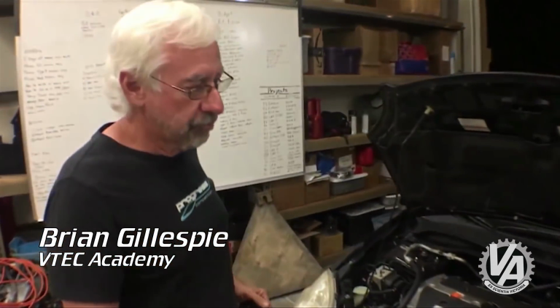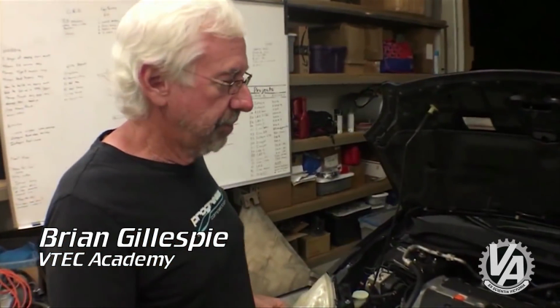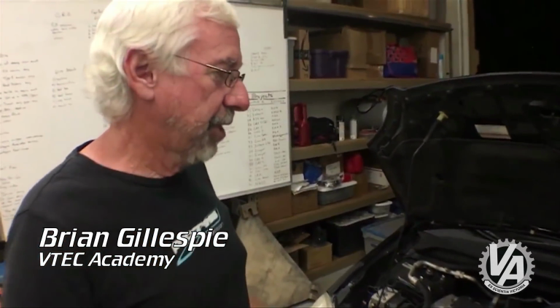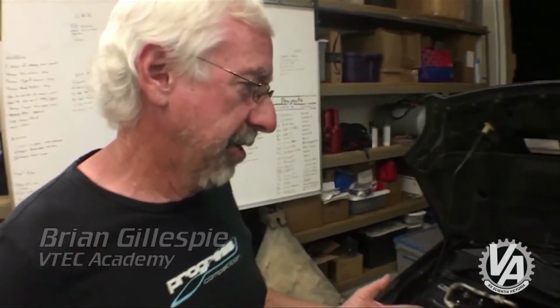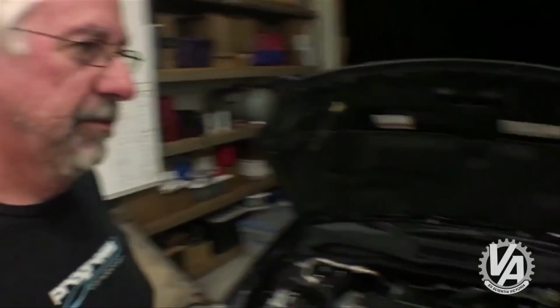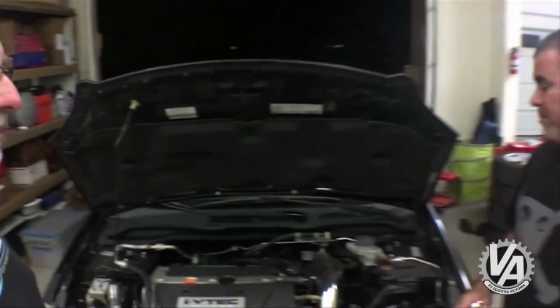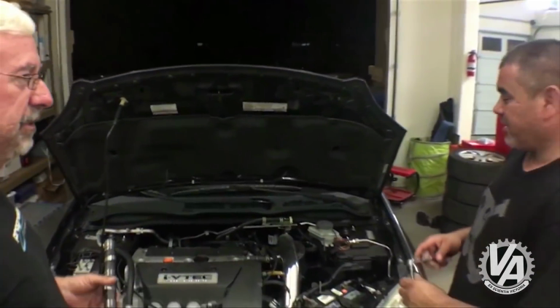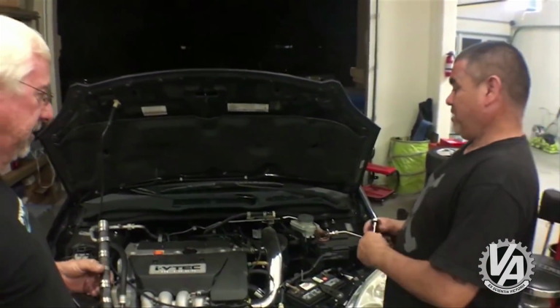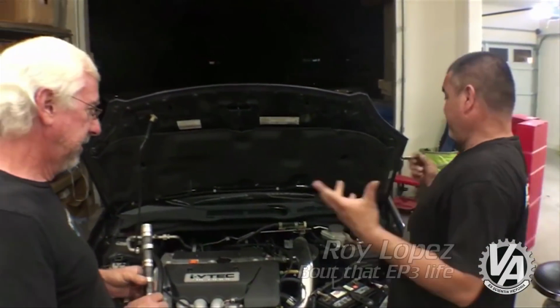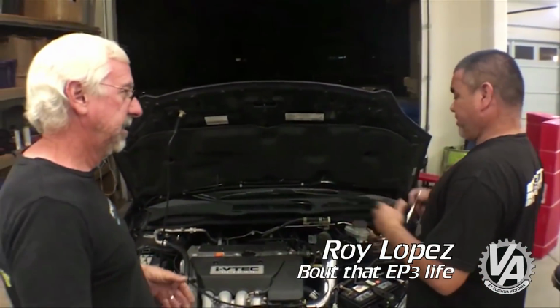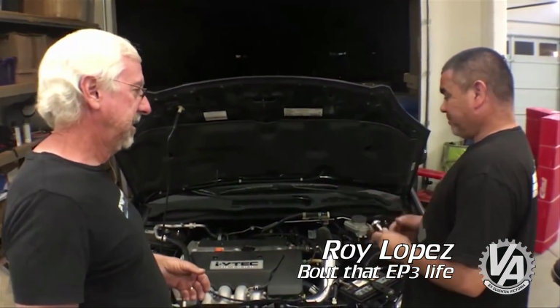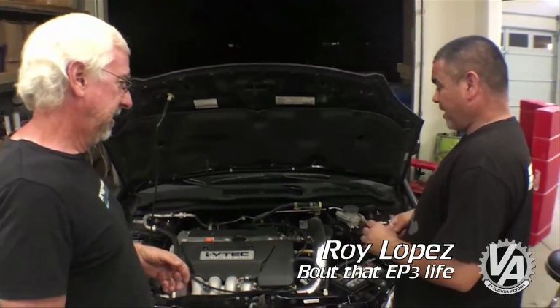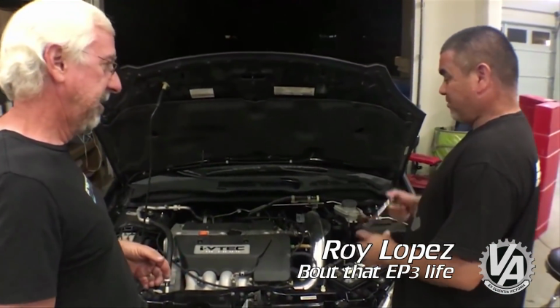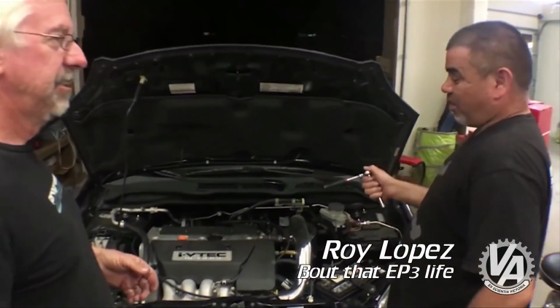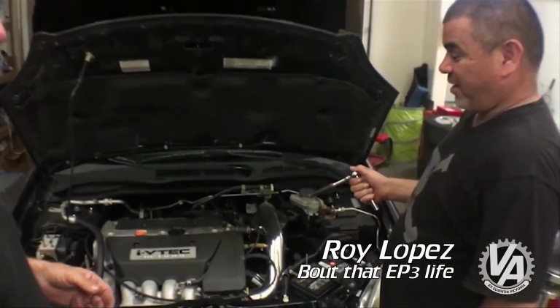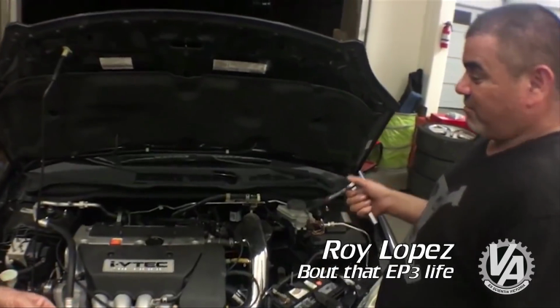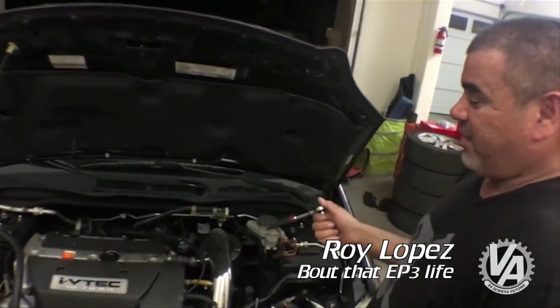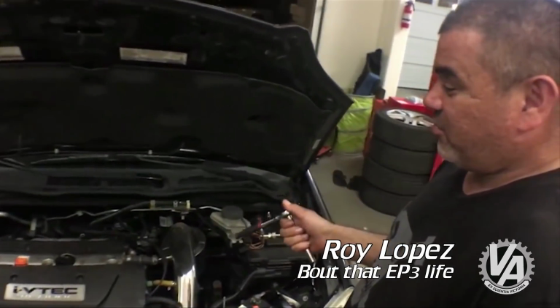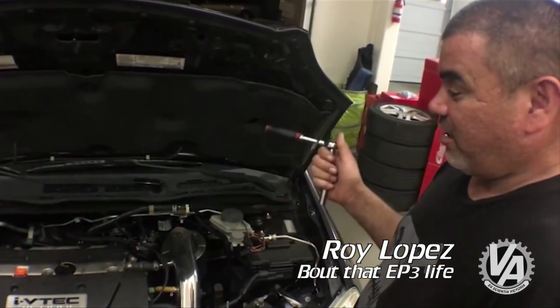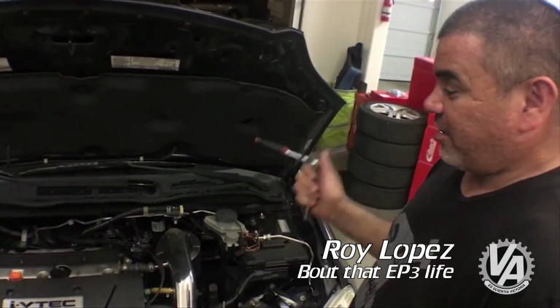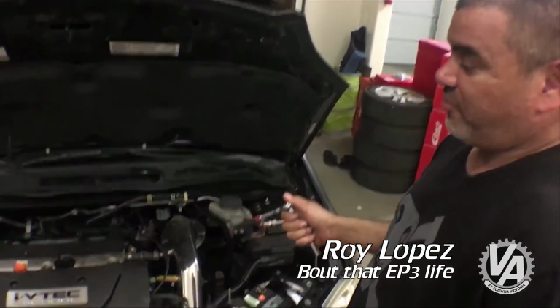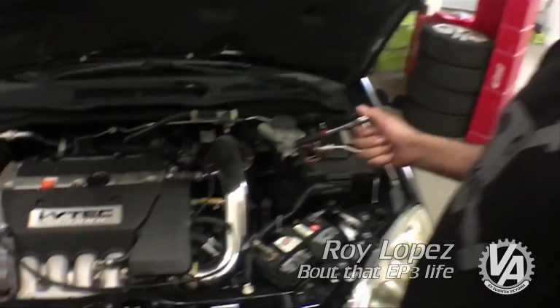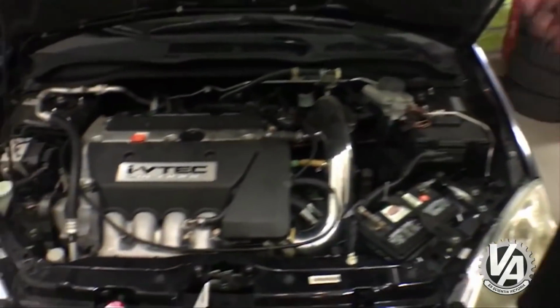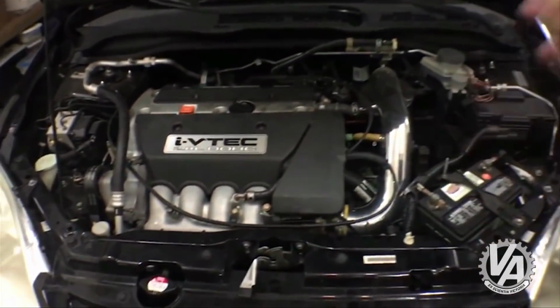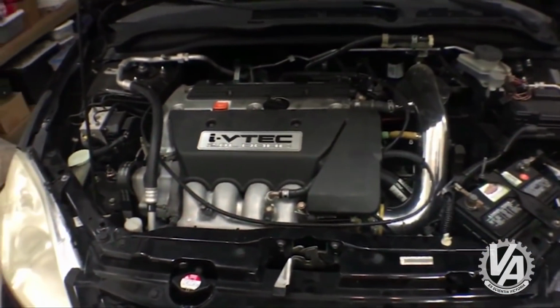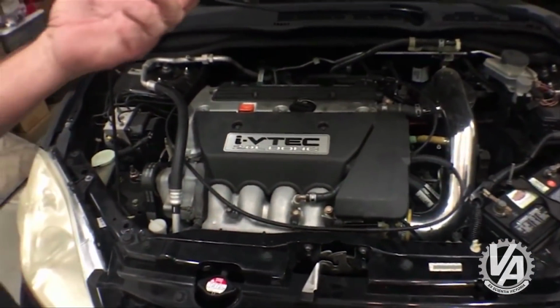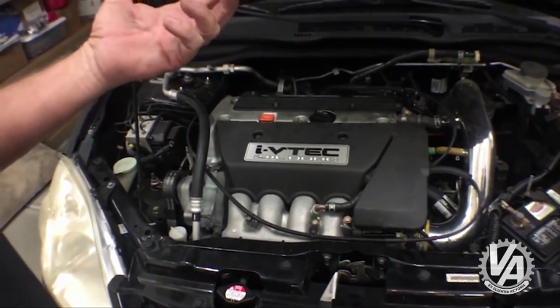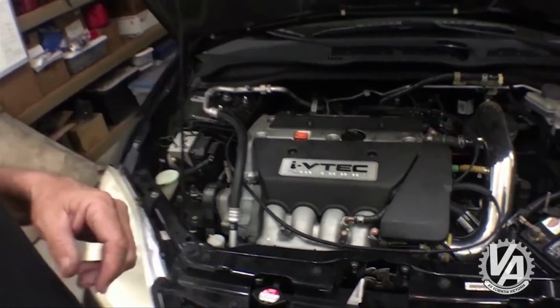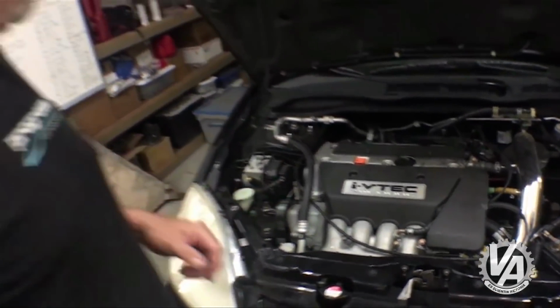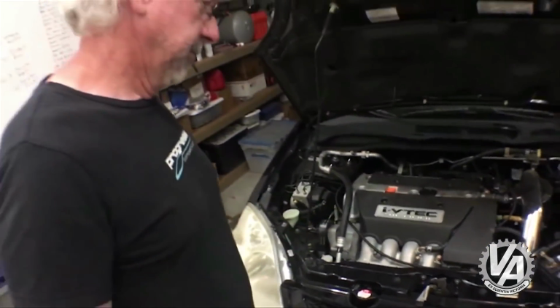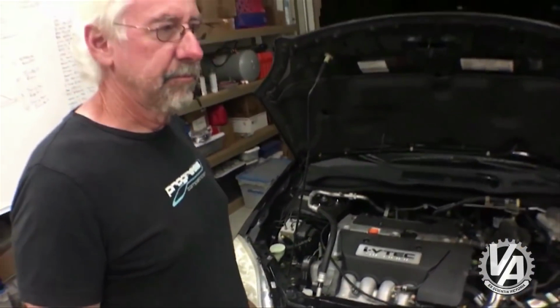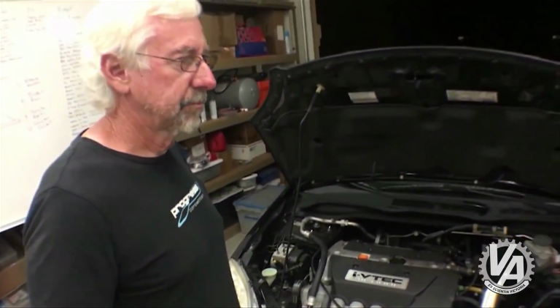Roy, talk to me about your project car here. Well, basically it is the EP3 and stock motor right now. Planning to do a K24 swap — like a TSX K24. We're shooting for the TSX.